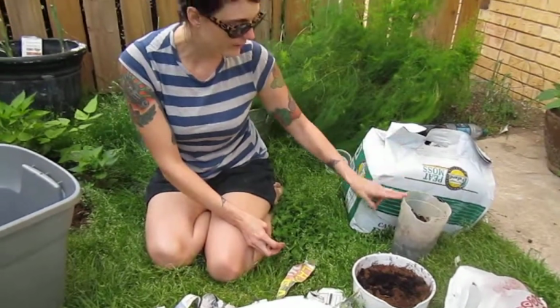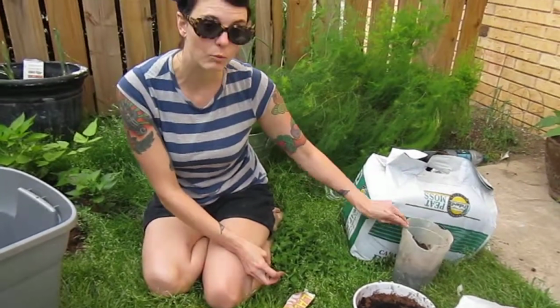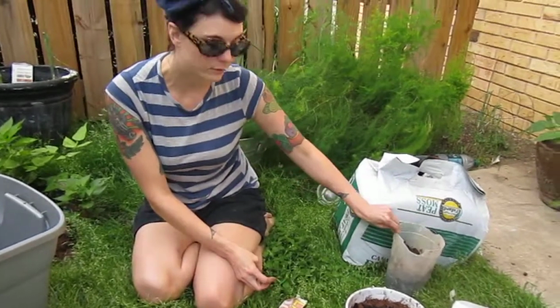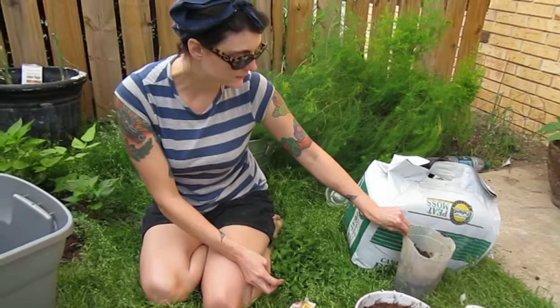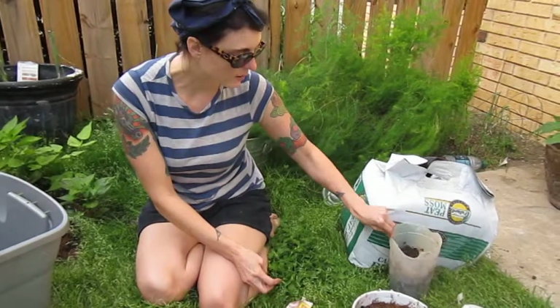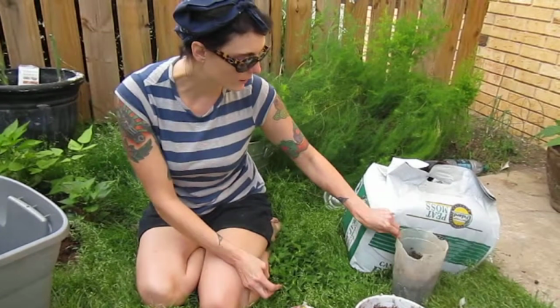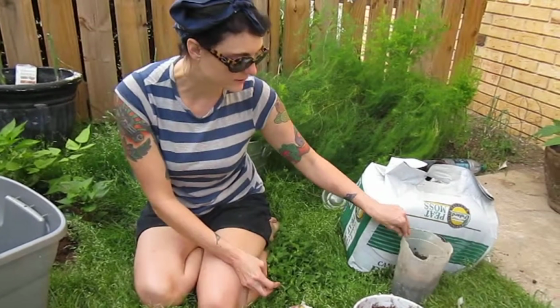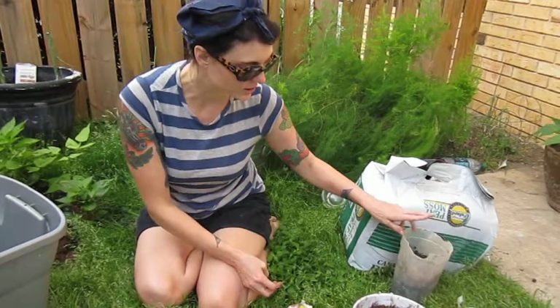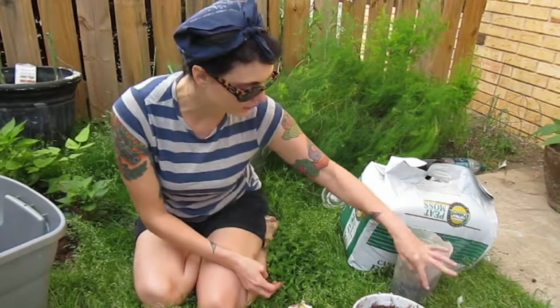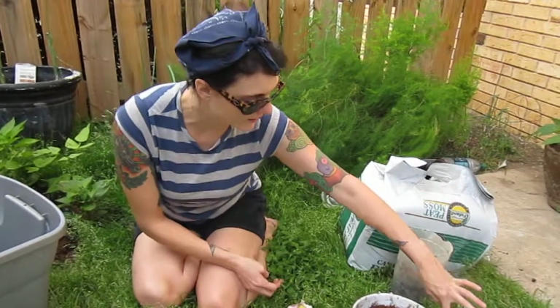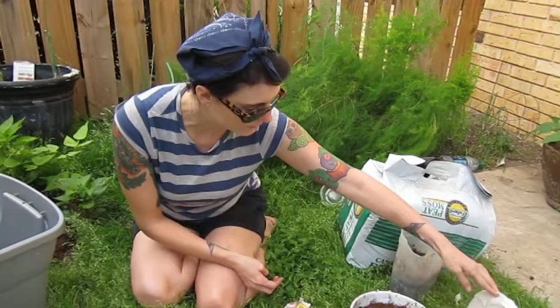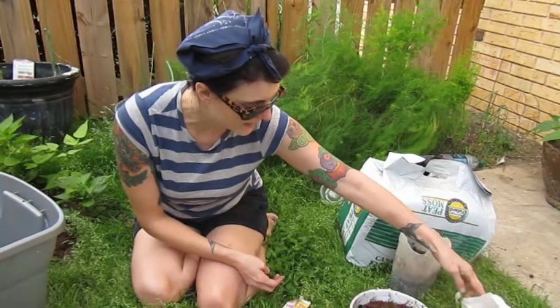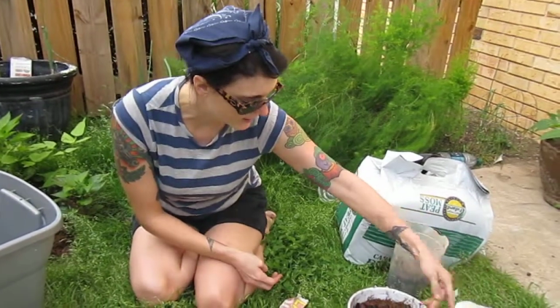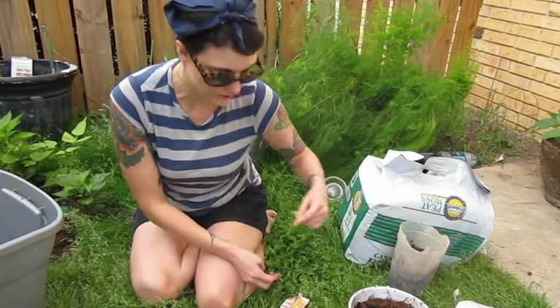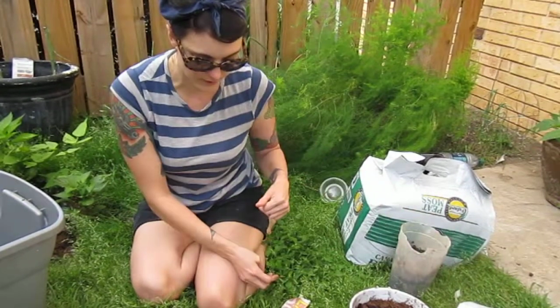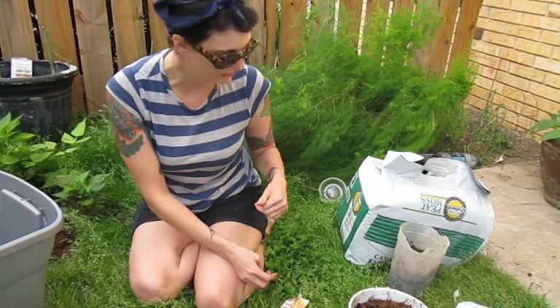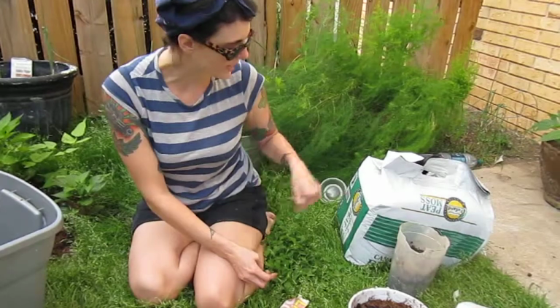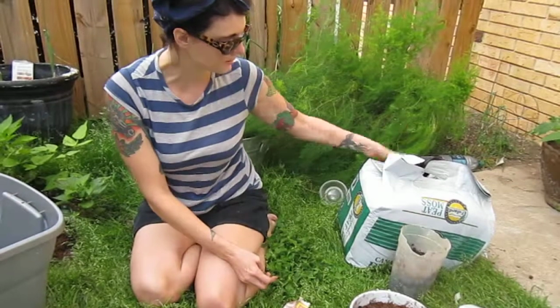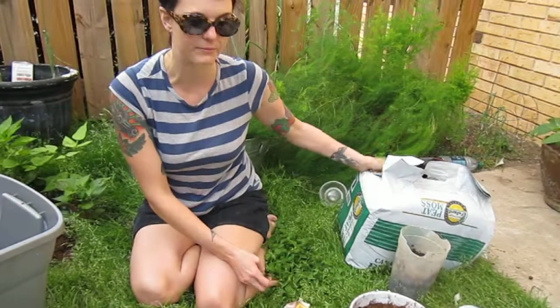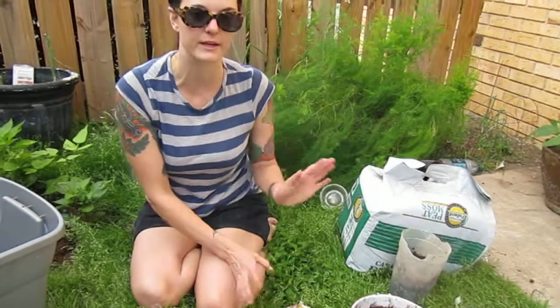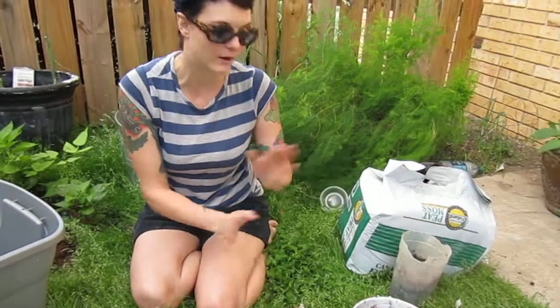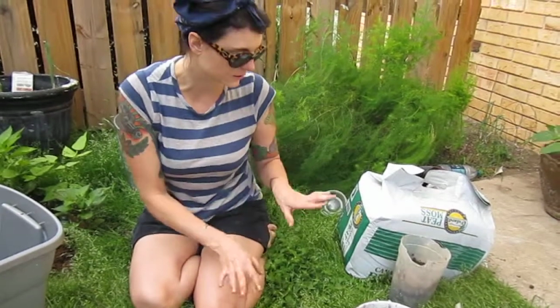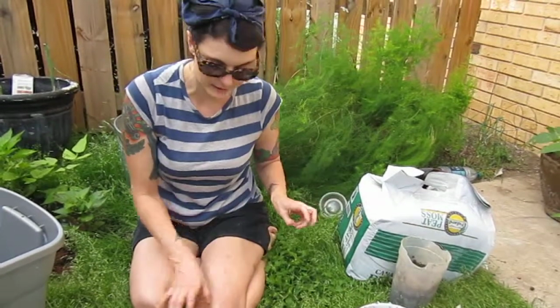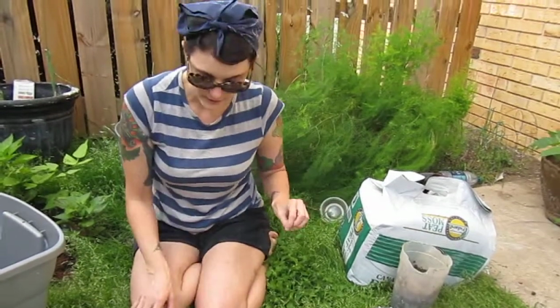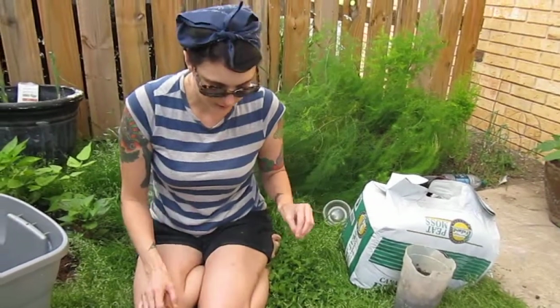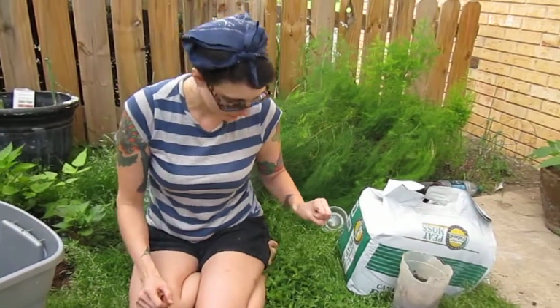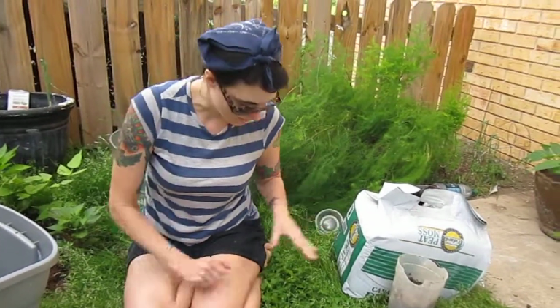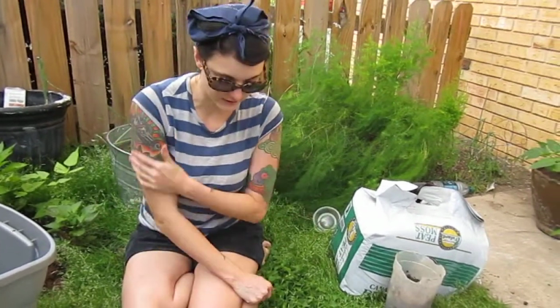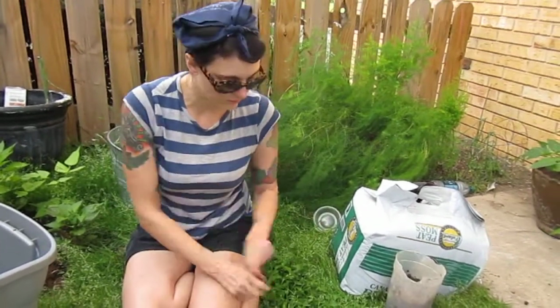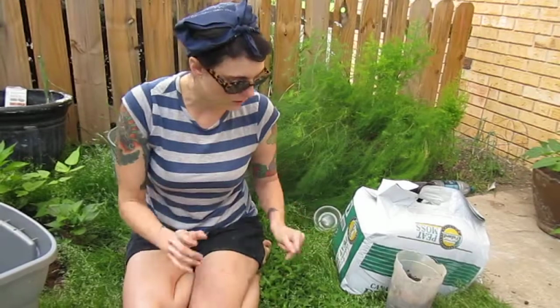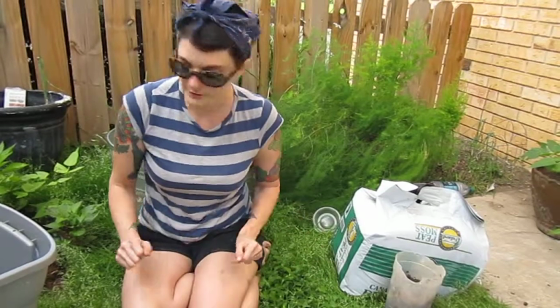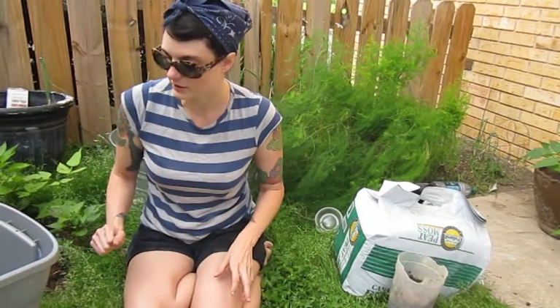Then we're going to add our worms — this is all my old worms, this is a changeover — and then we're going to add about a week's worth of table scraps. Then we'll top that with peat moss to combat any off-gassing or odors that could occur.